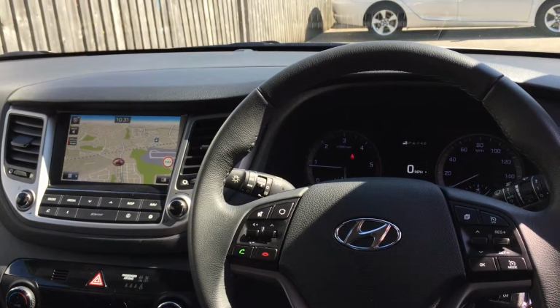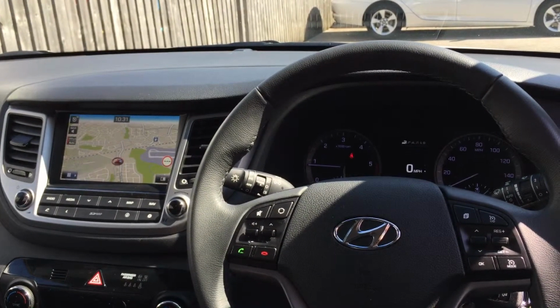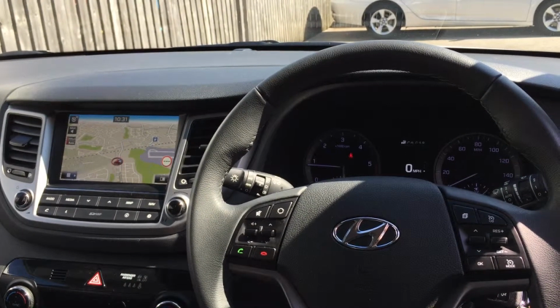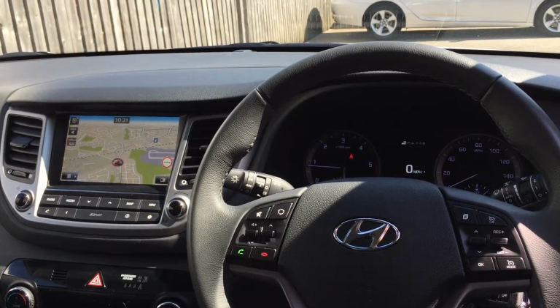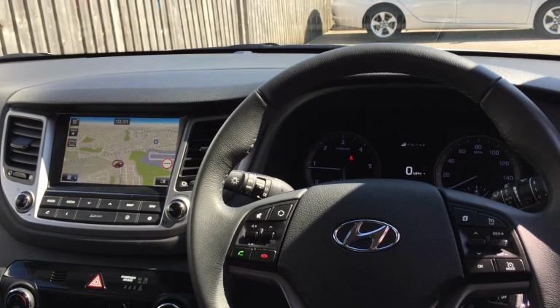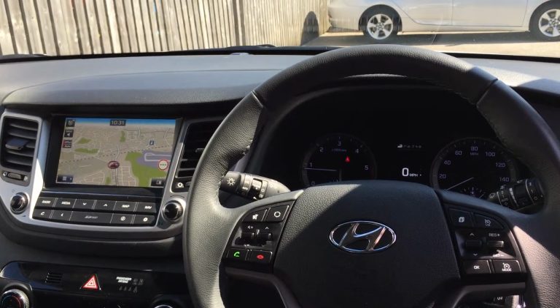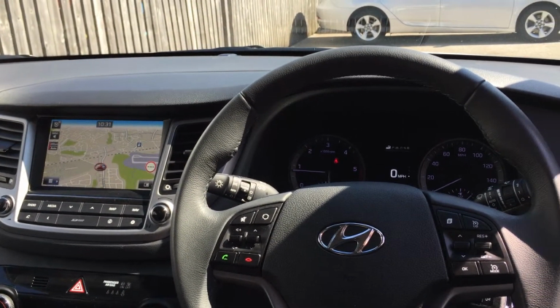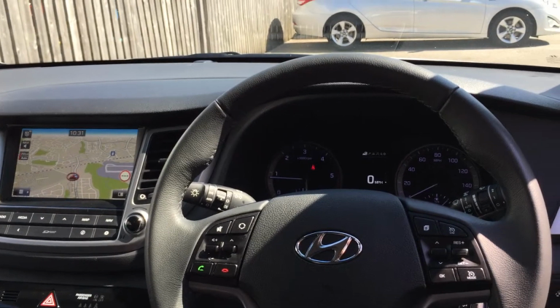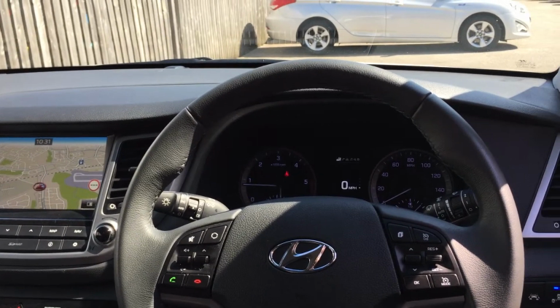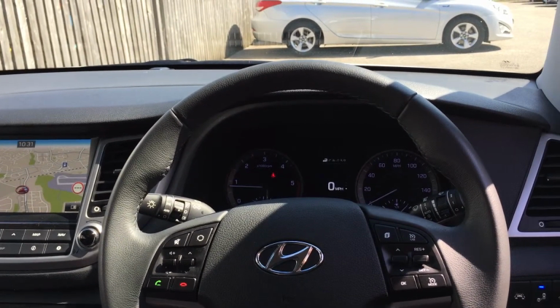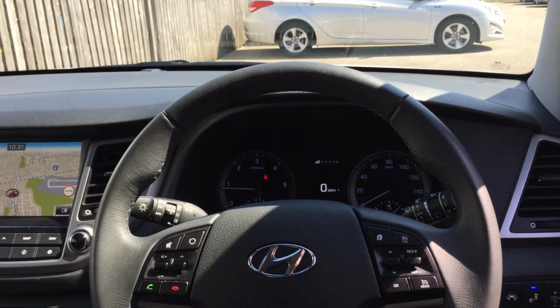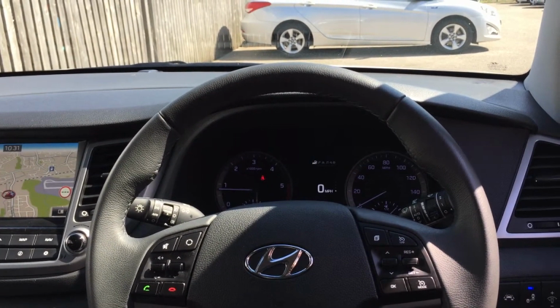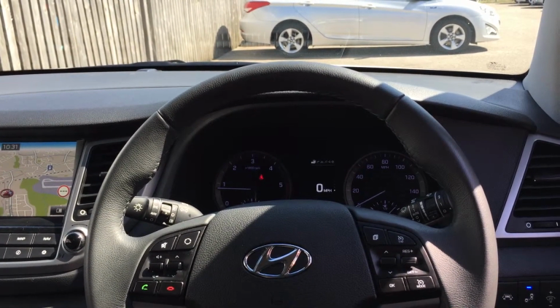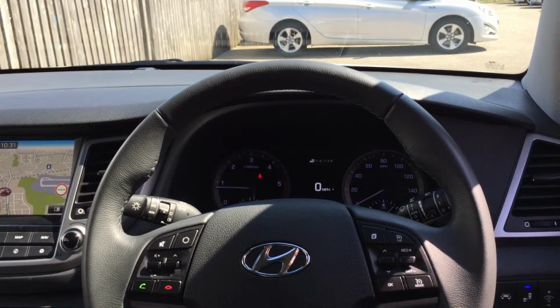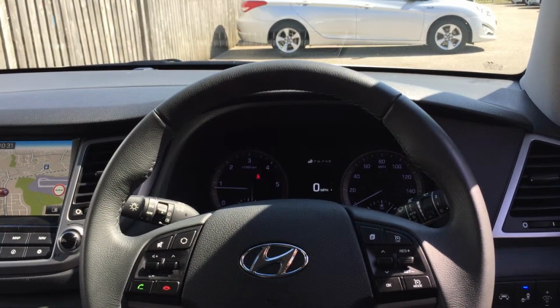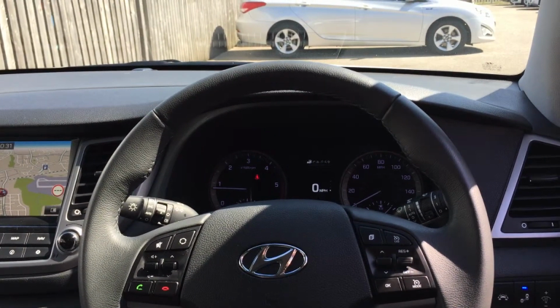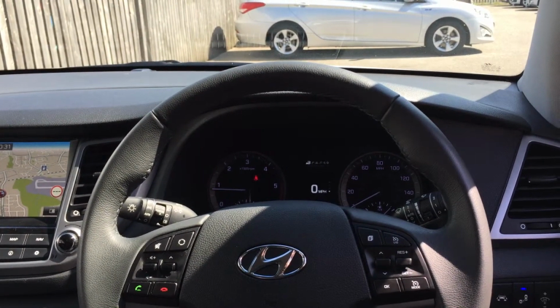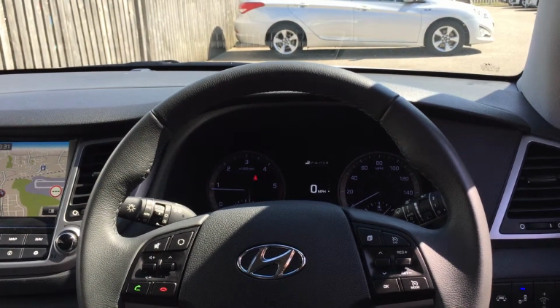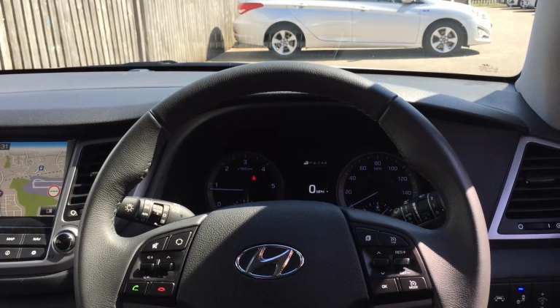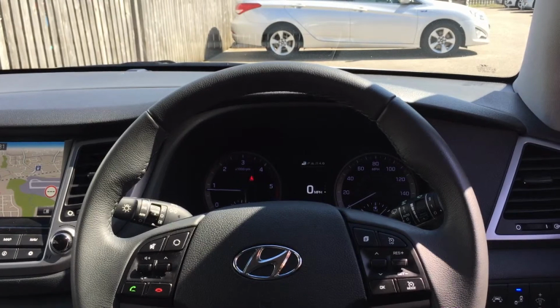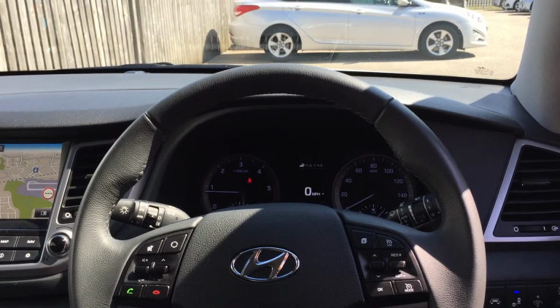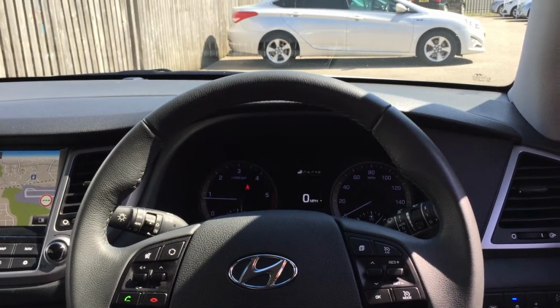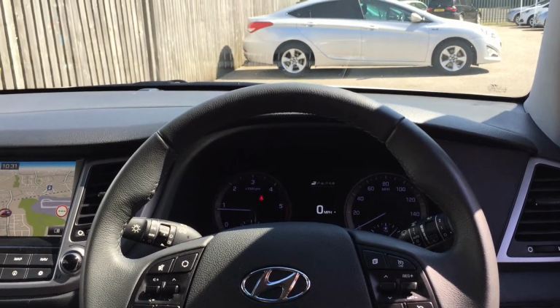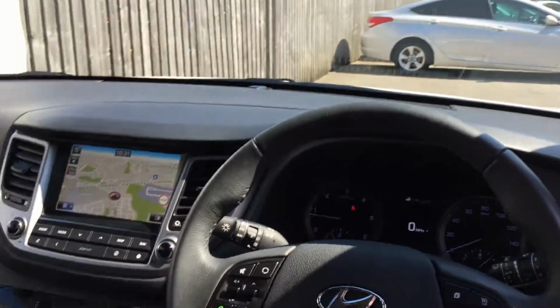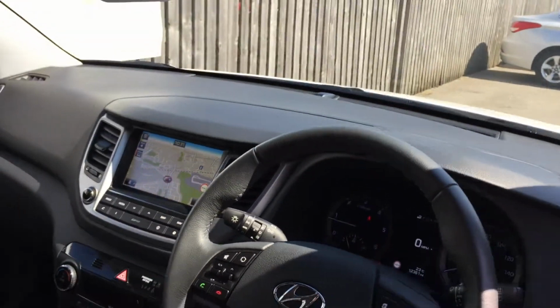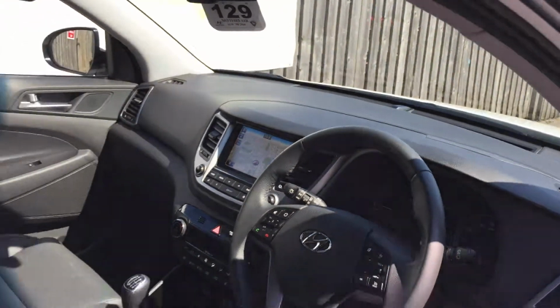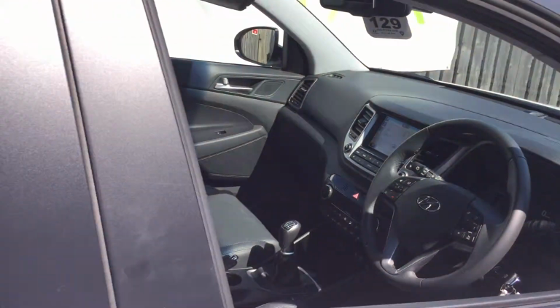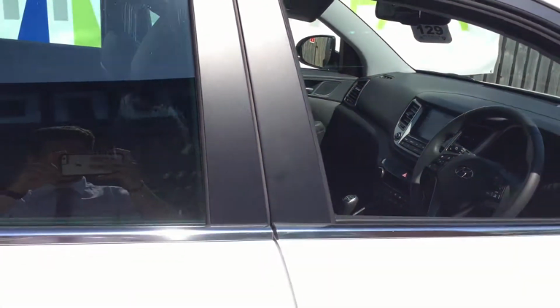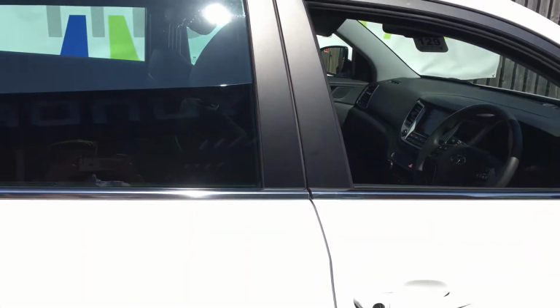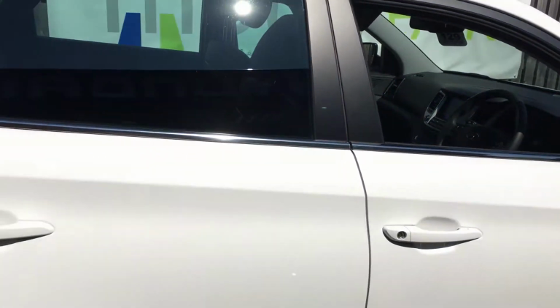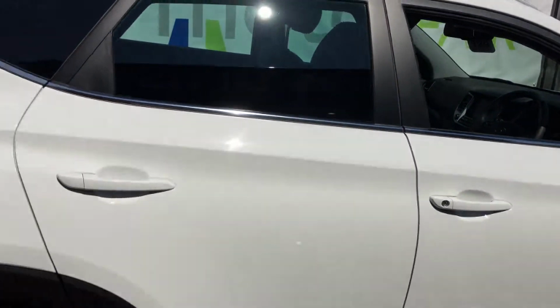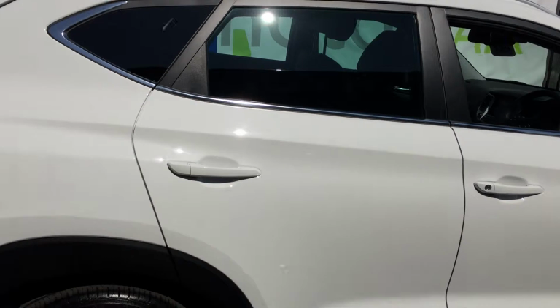It also has dual climate control, cruise control, lane departure warning, and blind spot detection. Taking a look towards the back of the car...